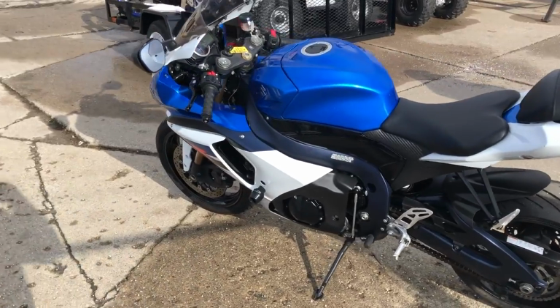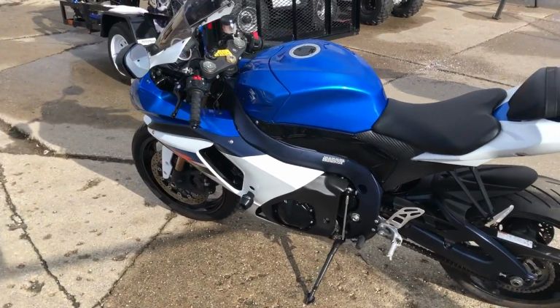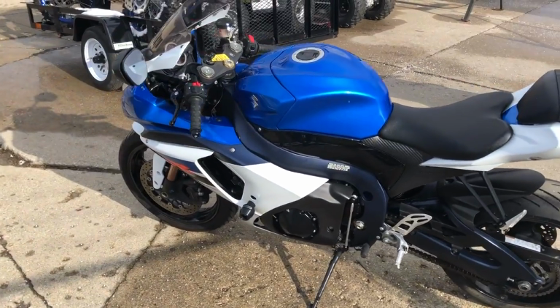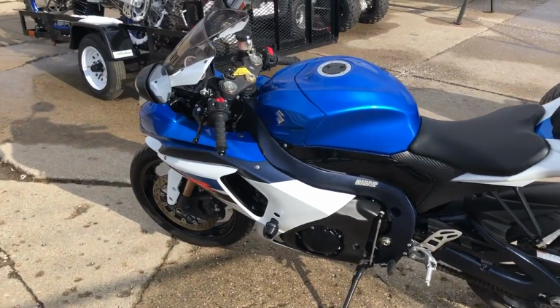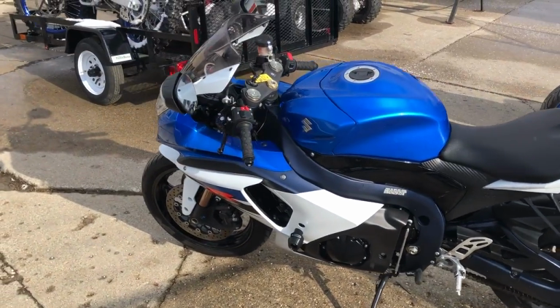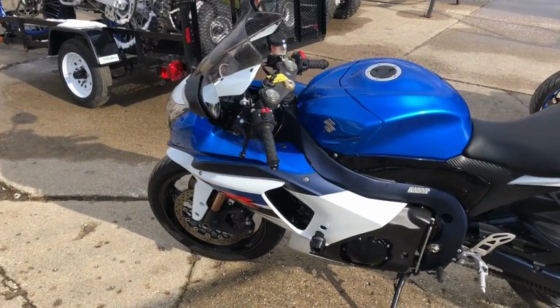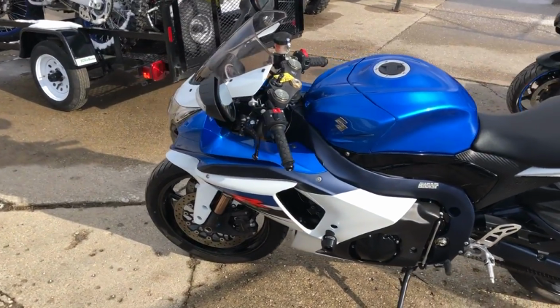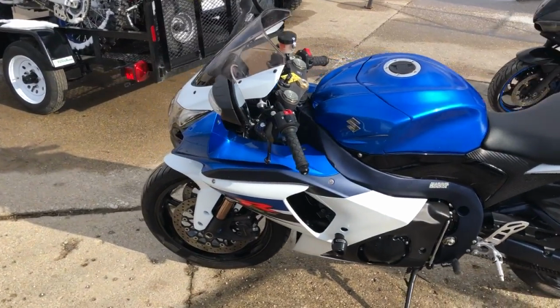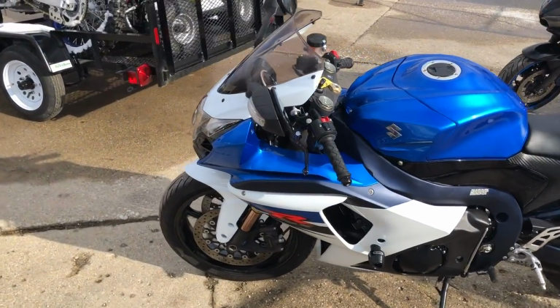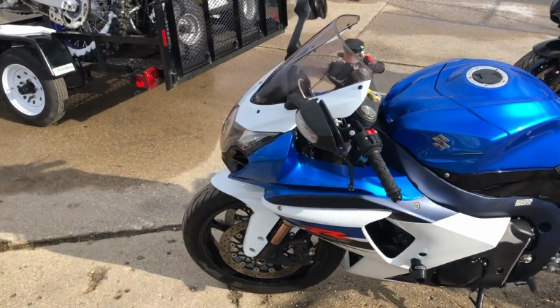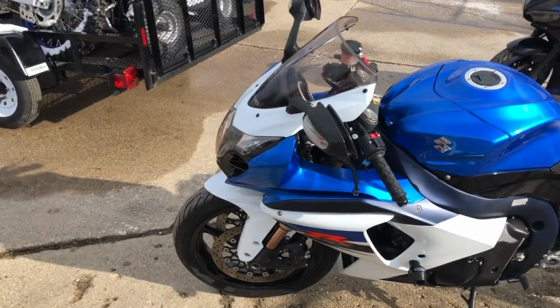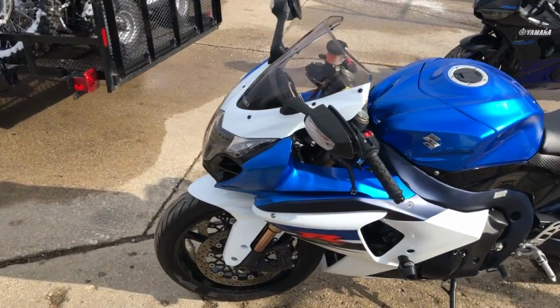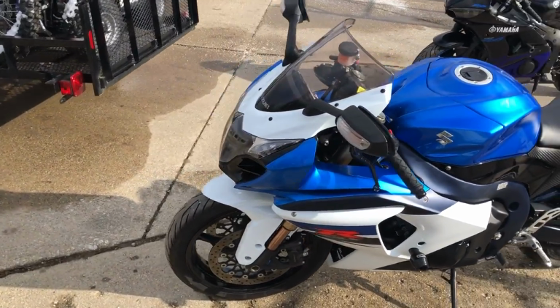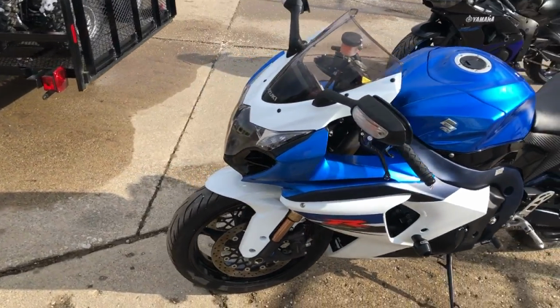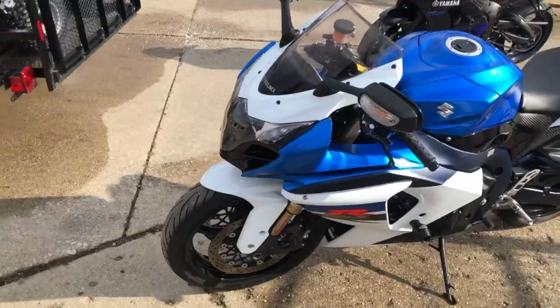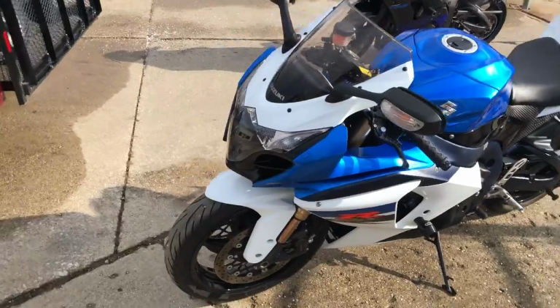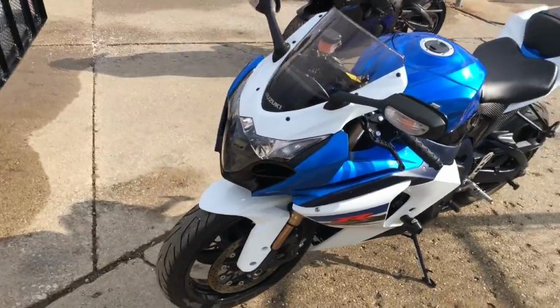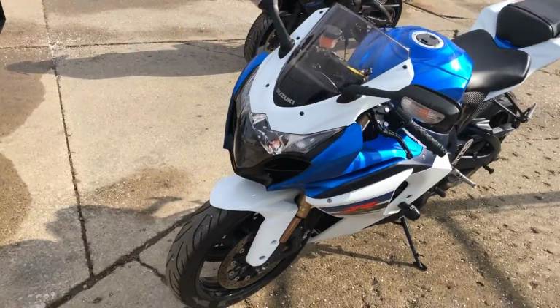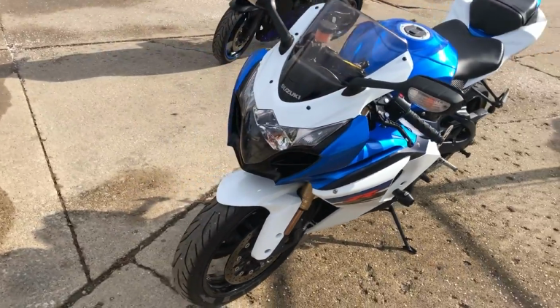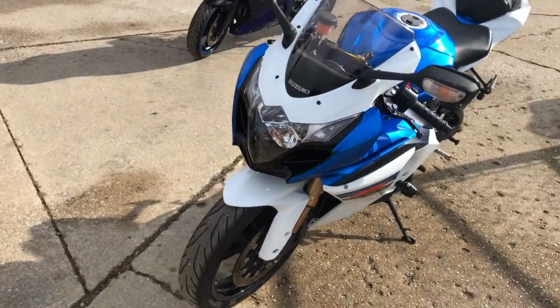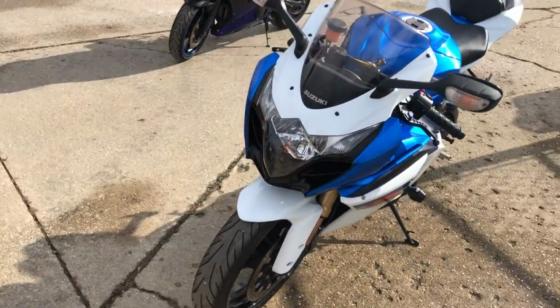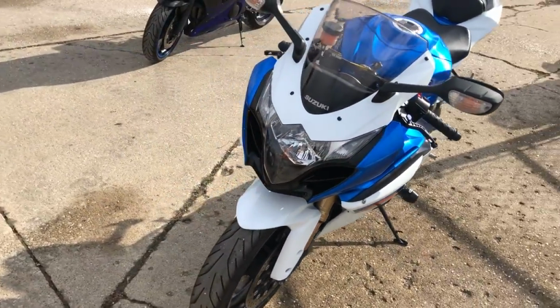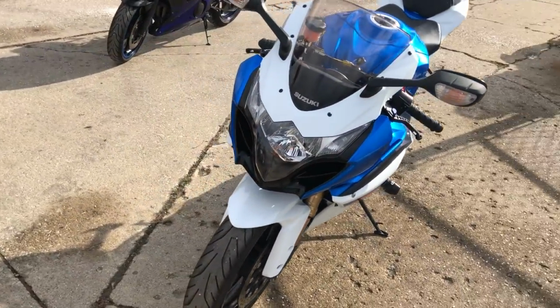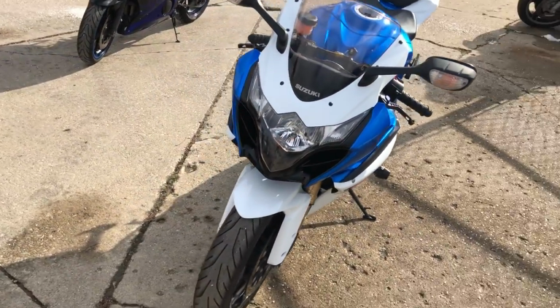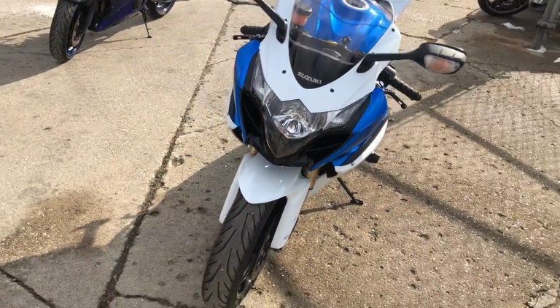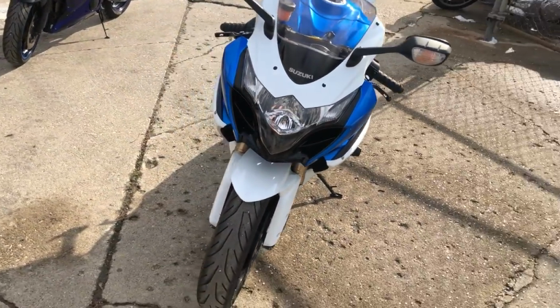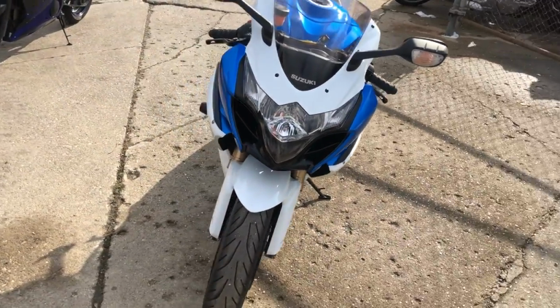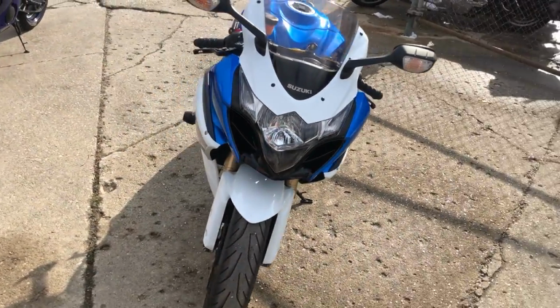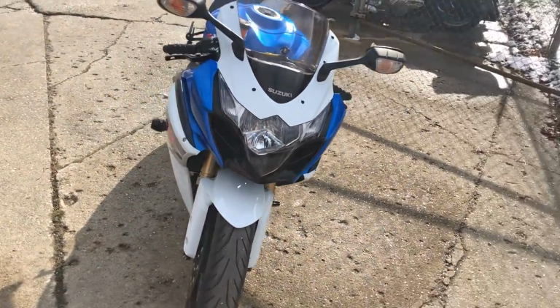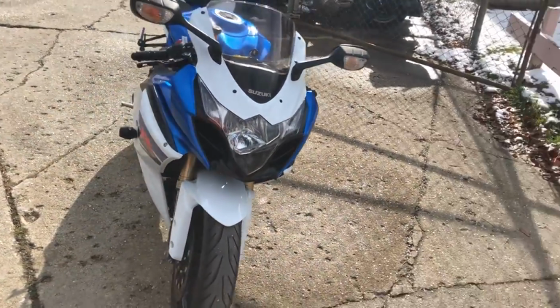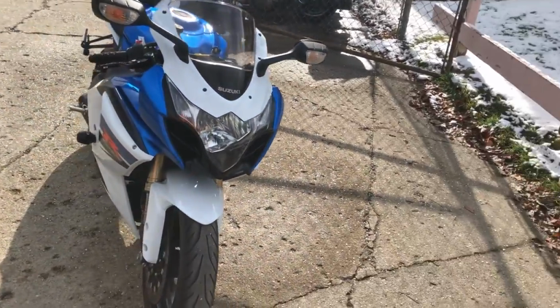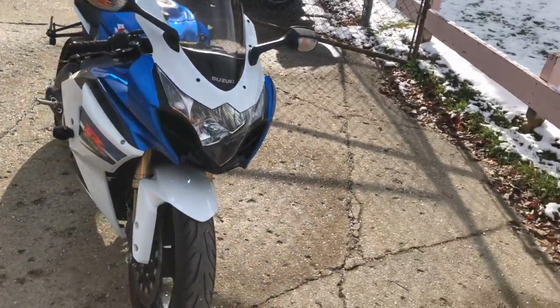CRG adjustable levers, Vortex frame sliders, fender eliminator kit, and the M4 carbon fiber exhaust sounds as cool as this bike looks.